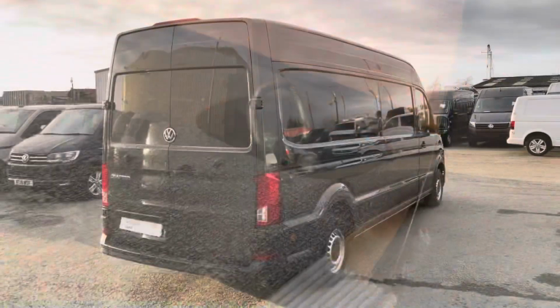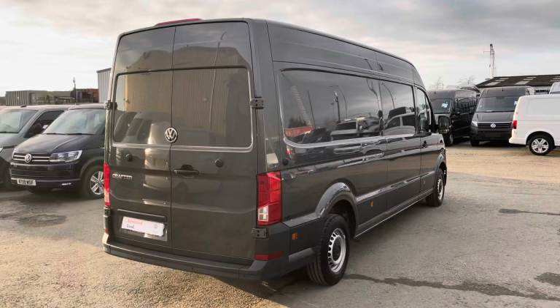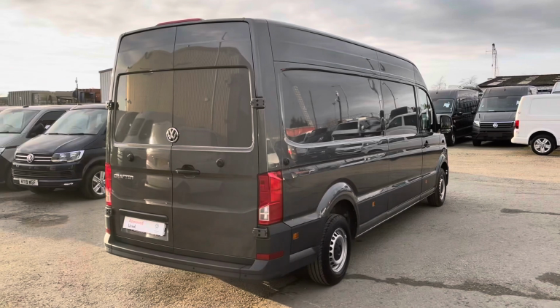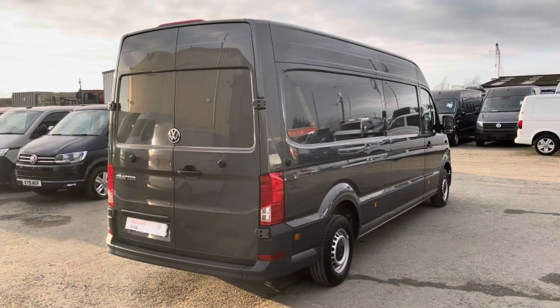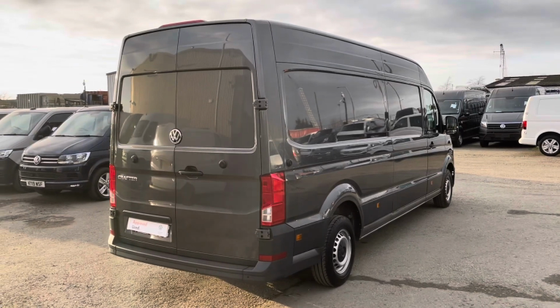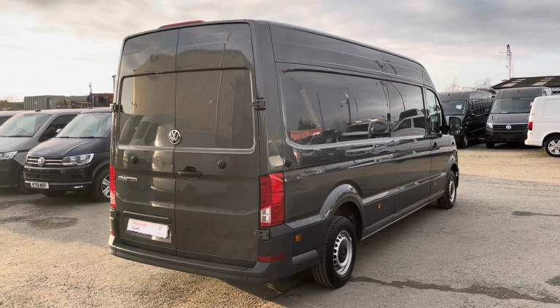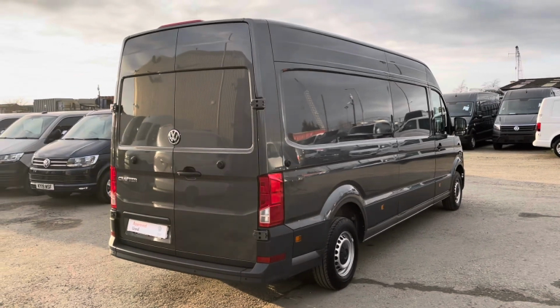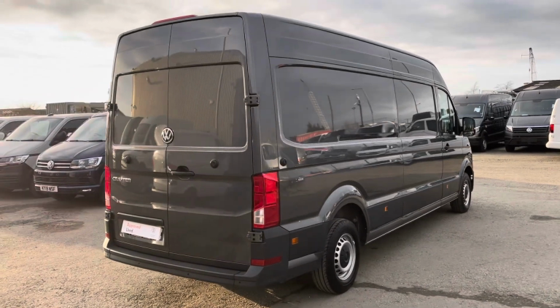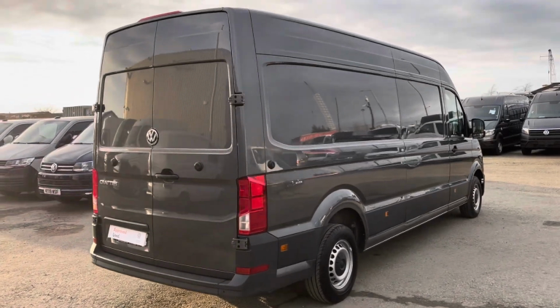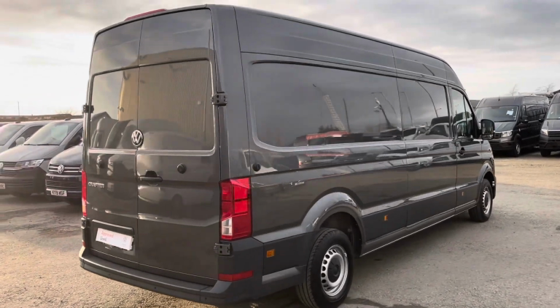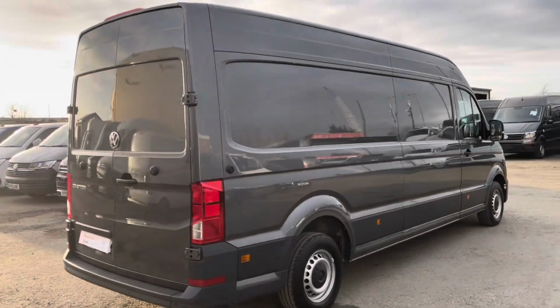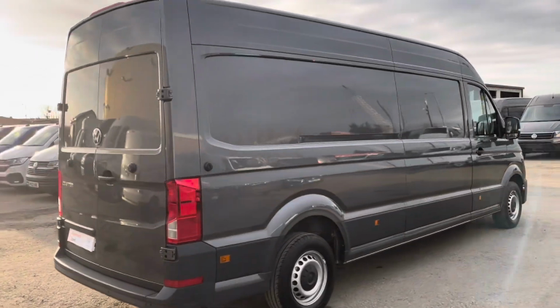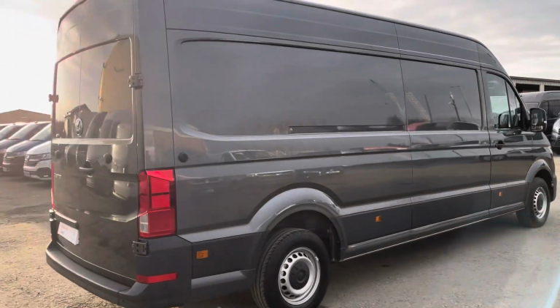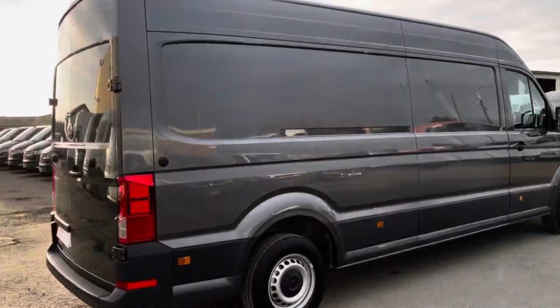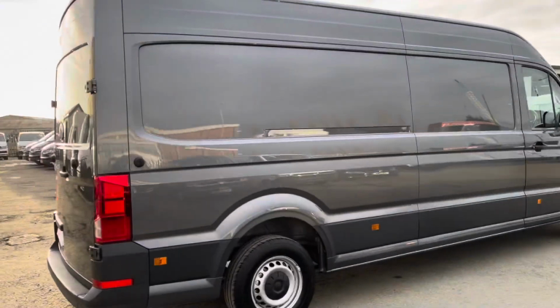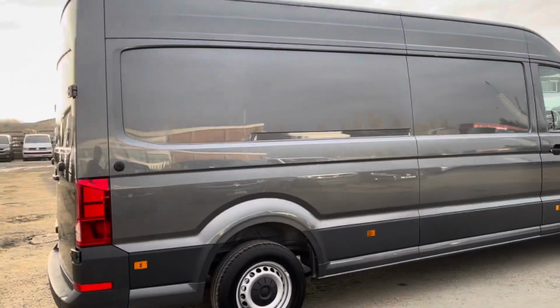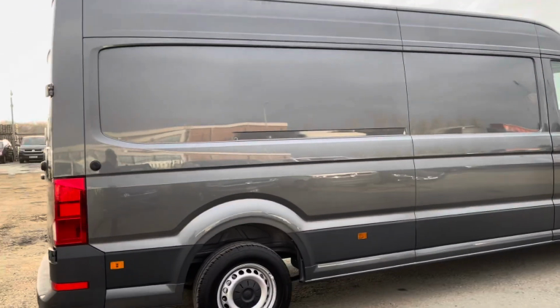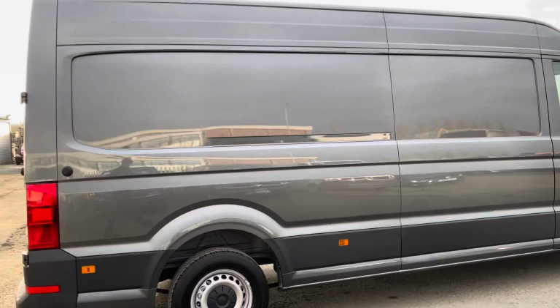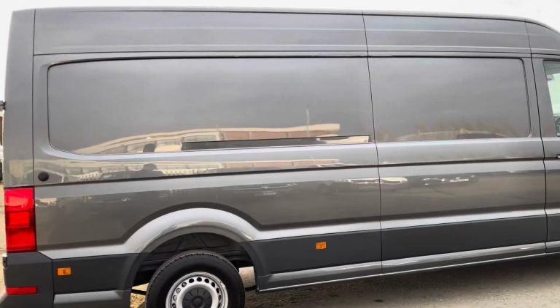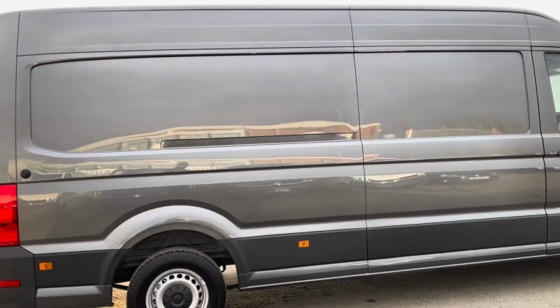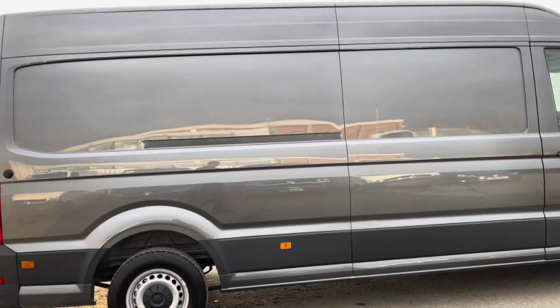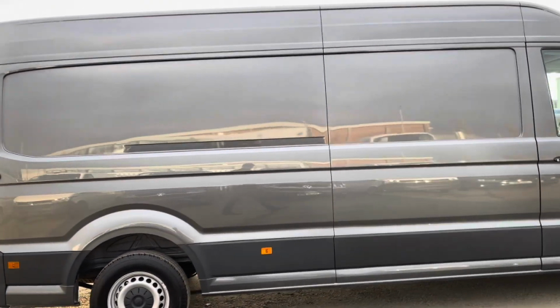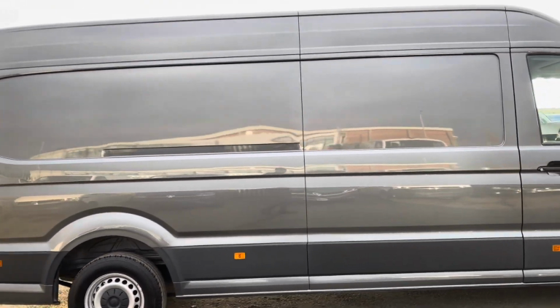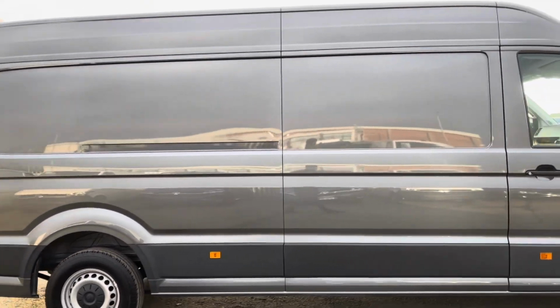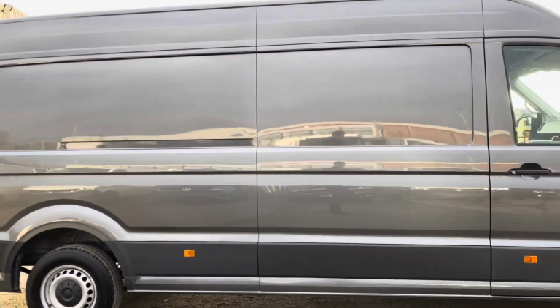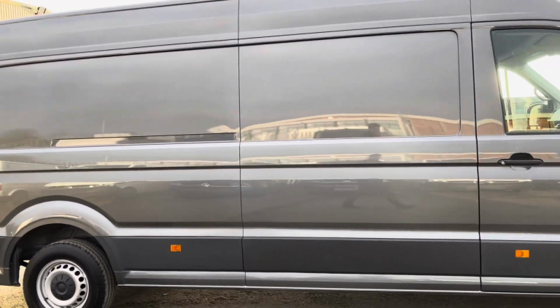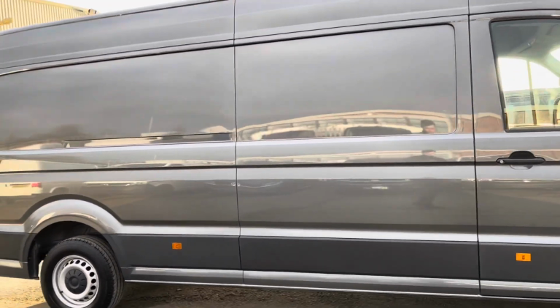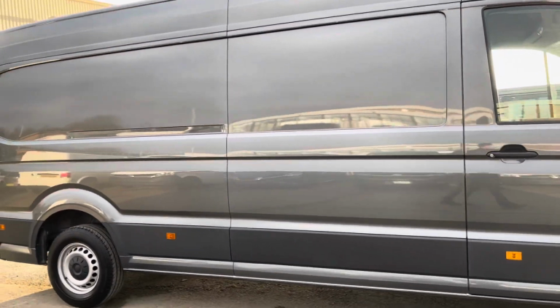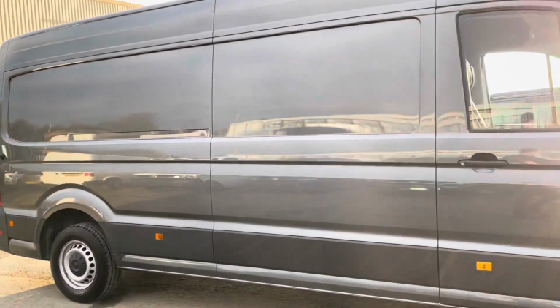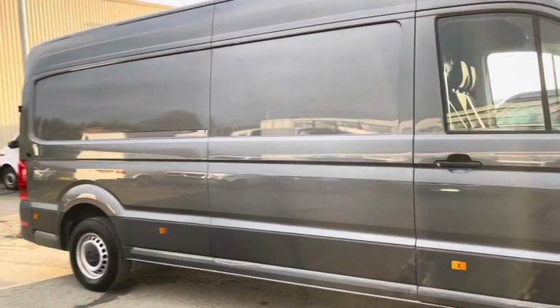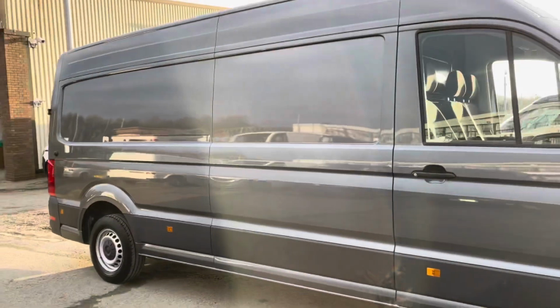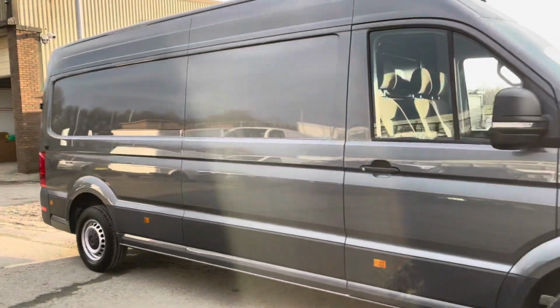As you can see, this vehicle is finished in Indium Grey metallic paint, and this is a long wheelbase. We're going to head around to the front and head into the driver's side now and take a quick look in there.